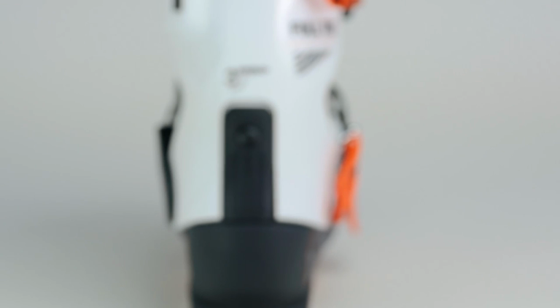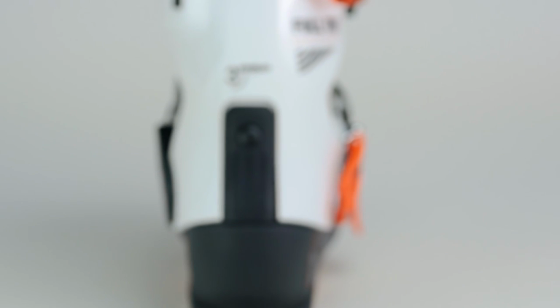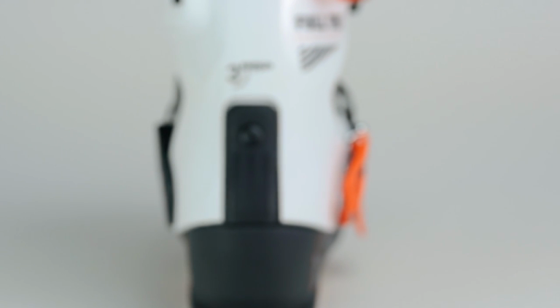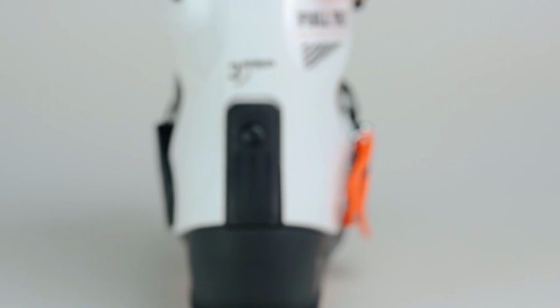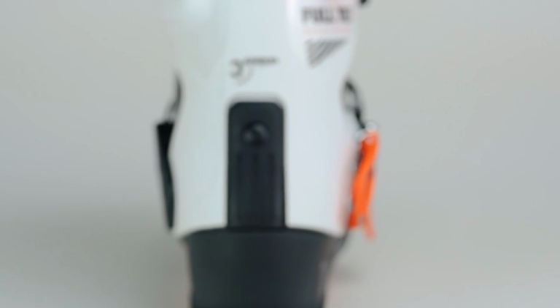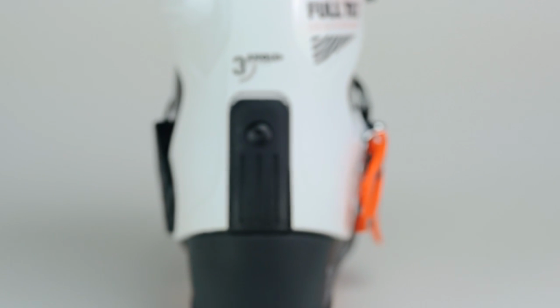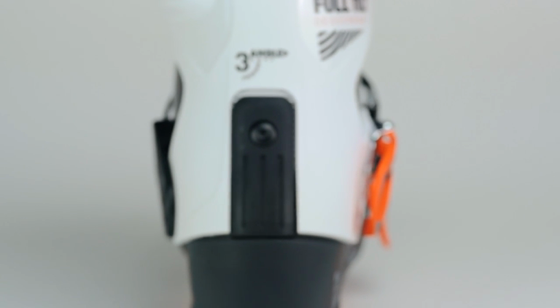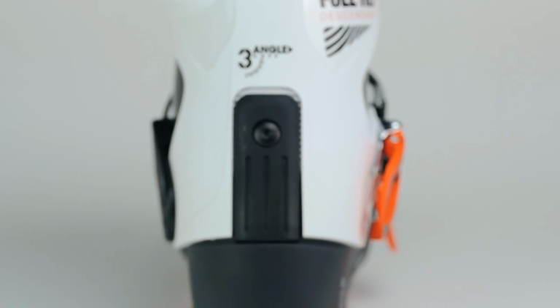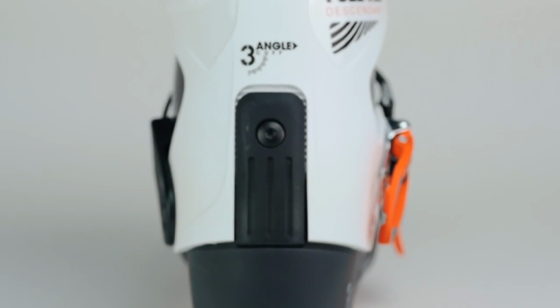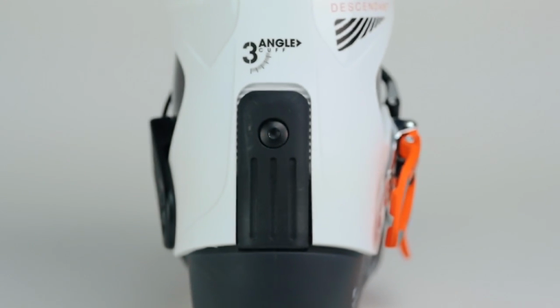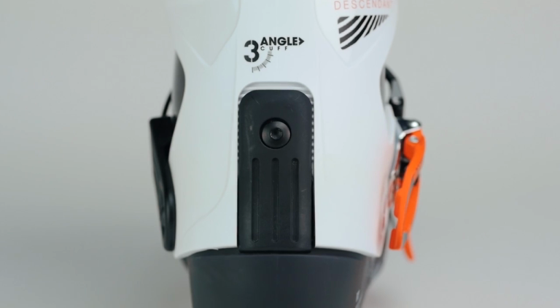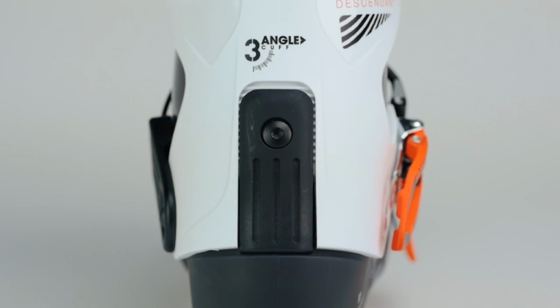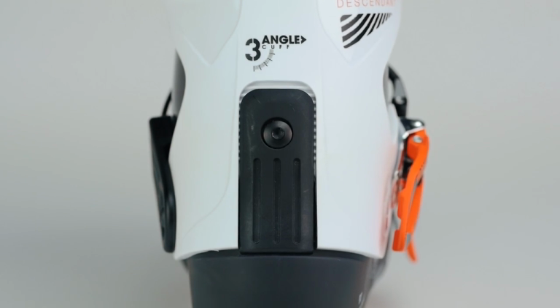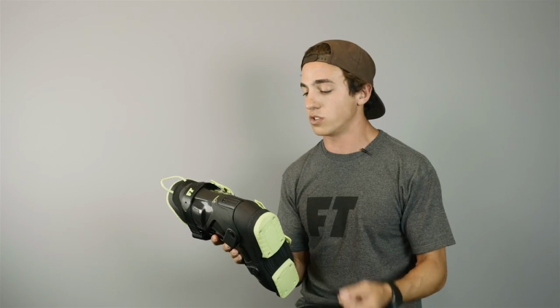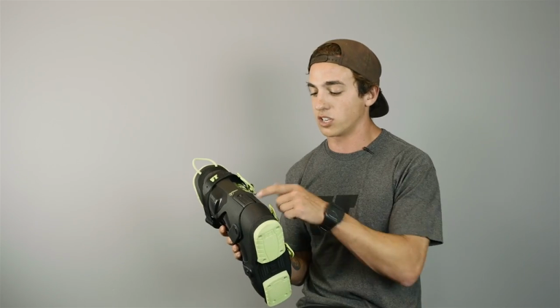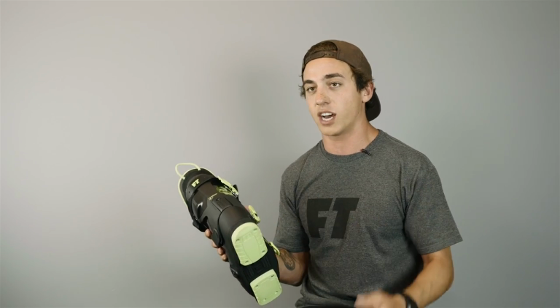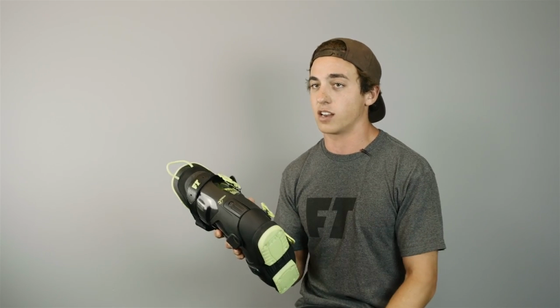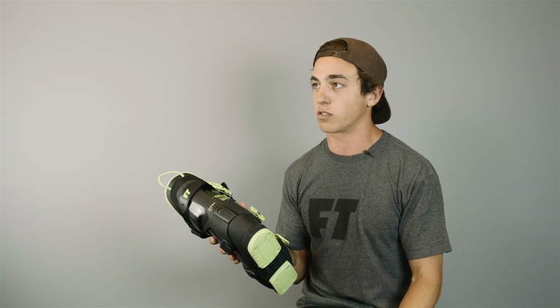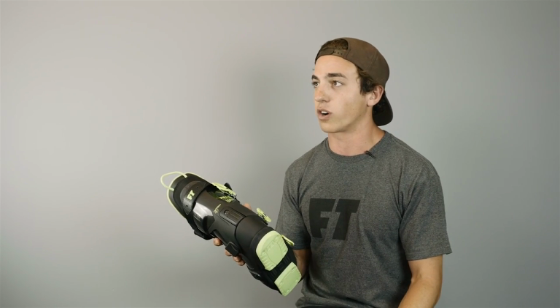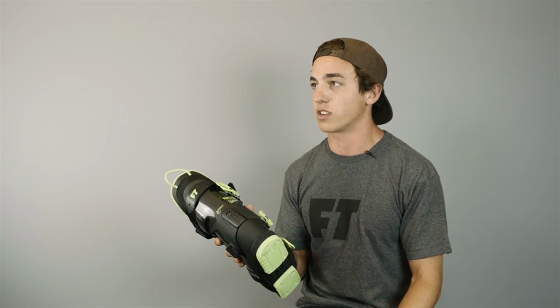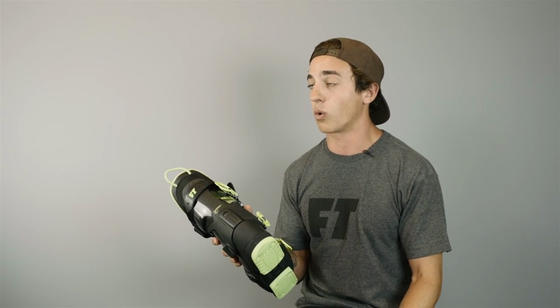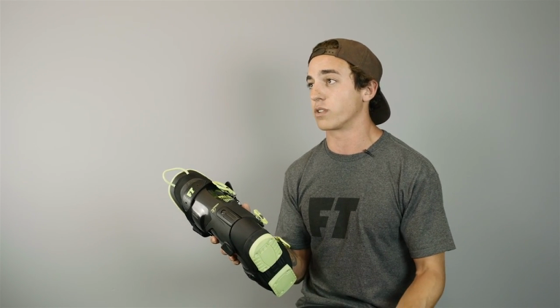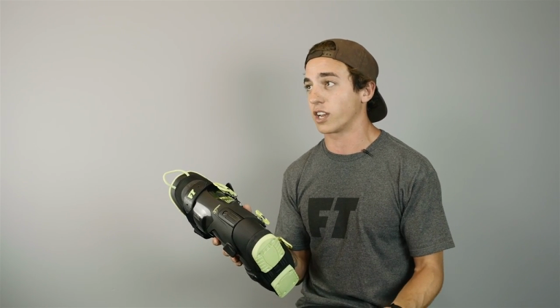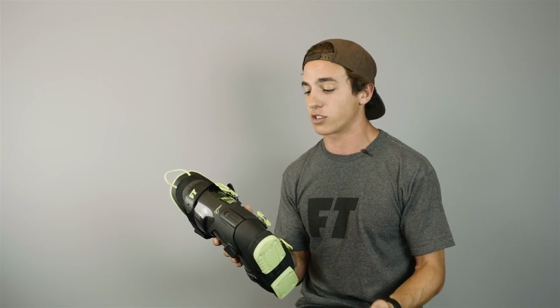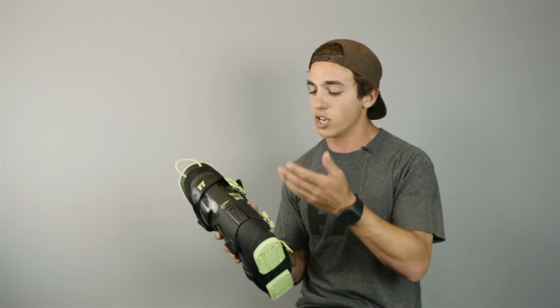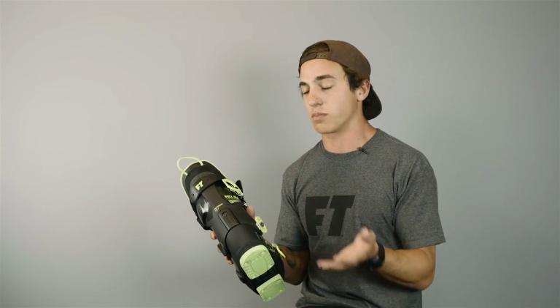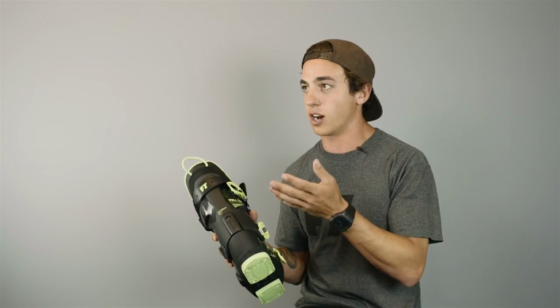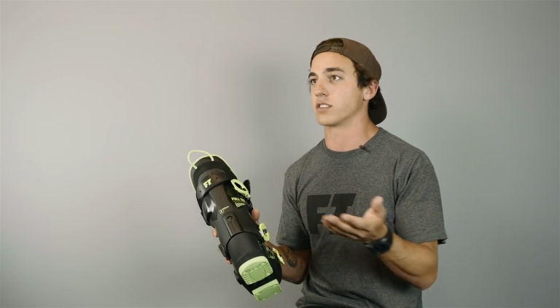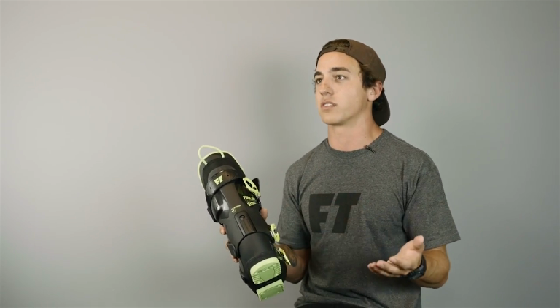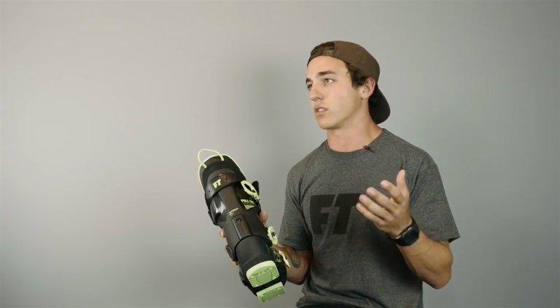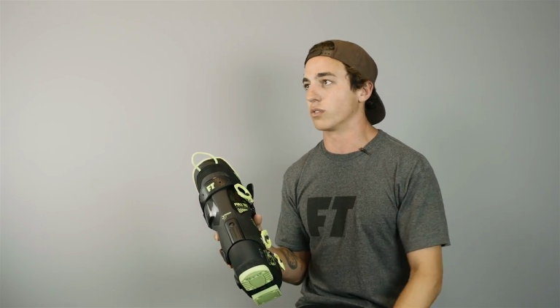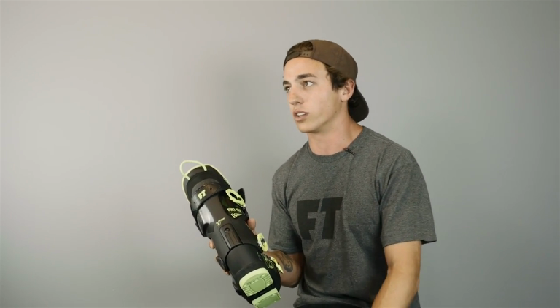Another new thing is the adjustable cuff, so if you want to be riding a little more forward in your boots you can adjust it down into a more aggressive stance, or if you're more casual you can put it up and just sit and cruise all day.